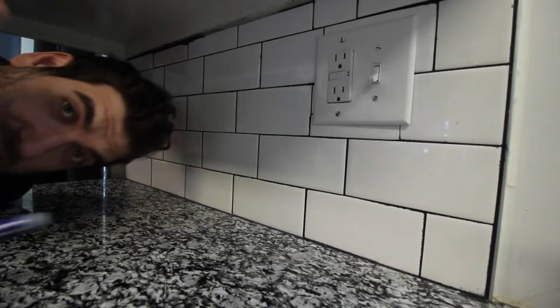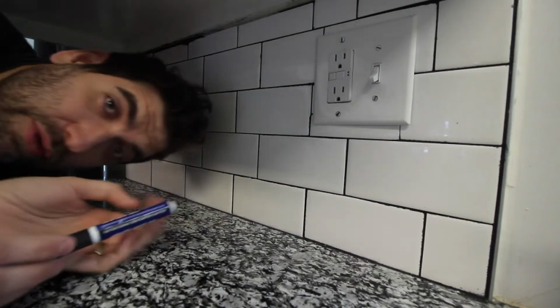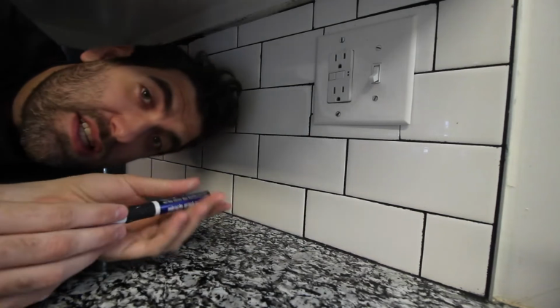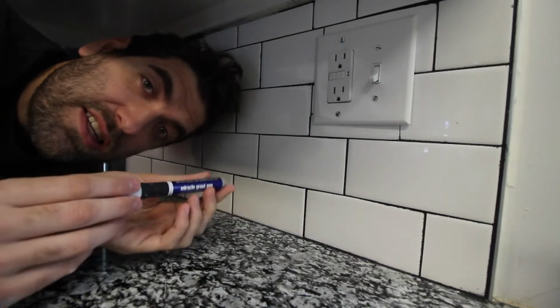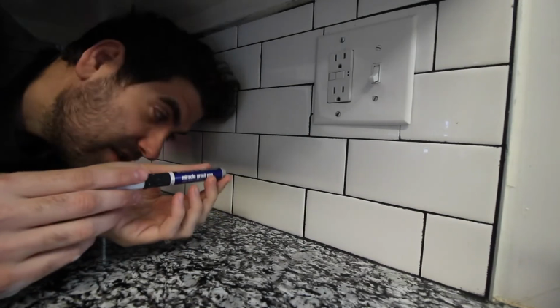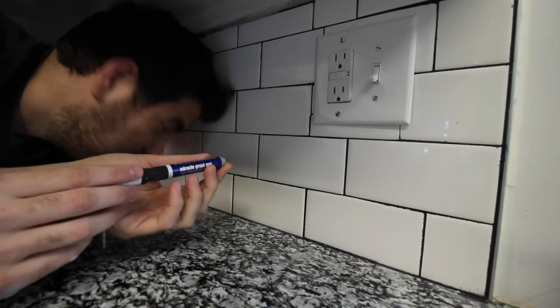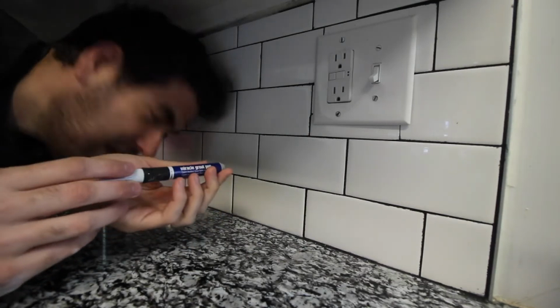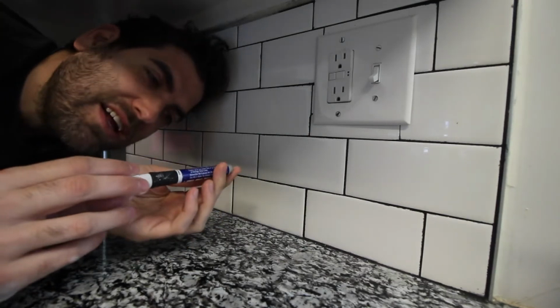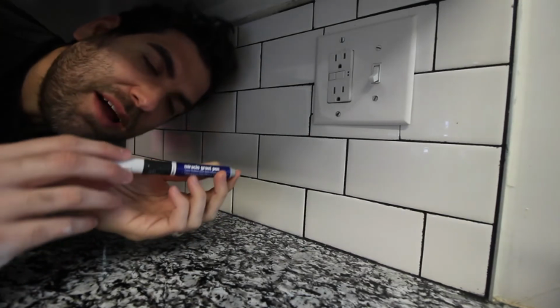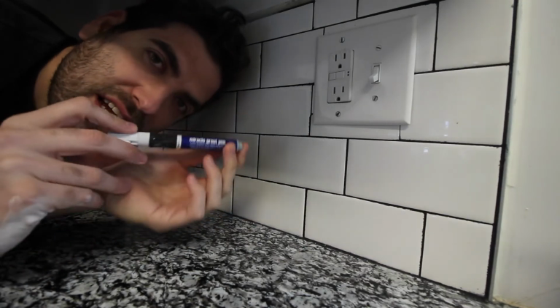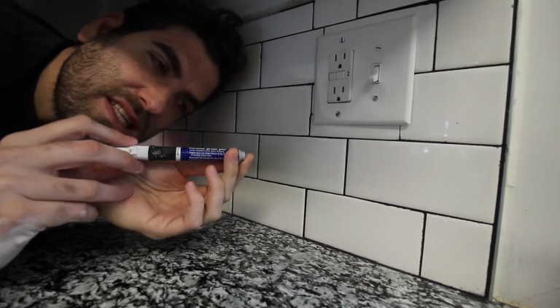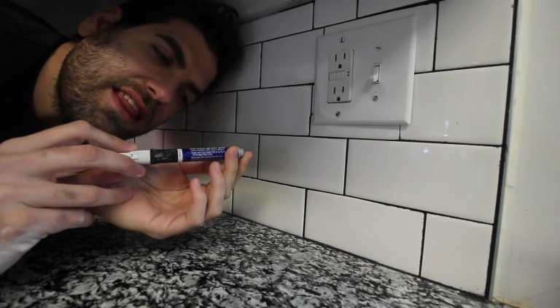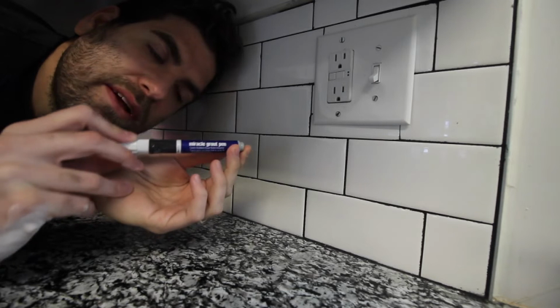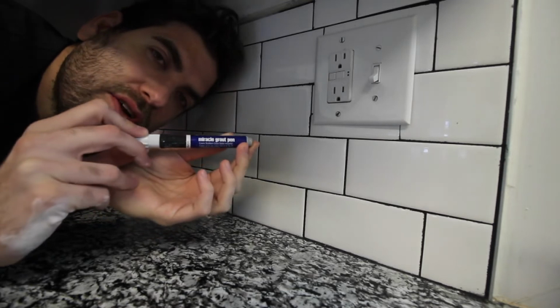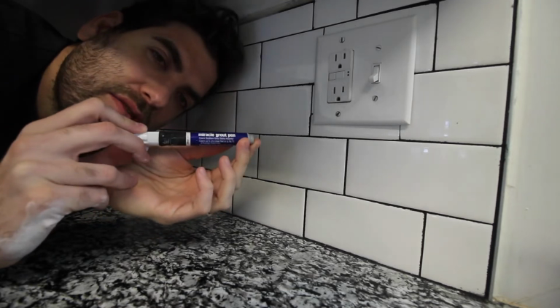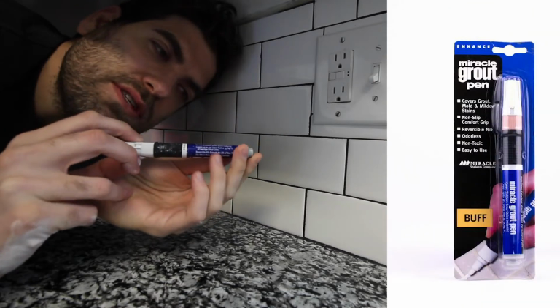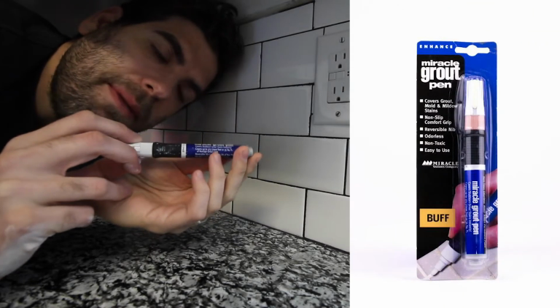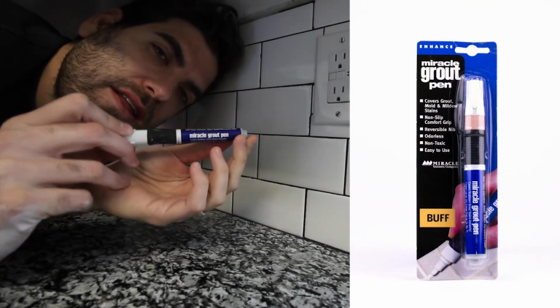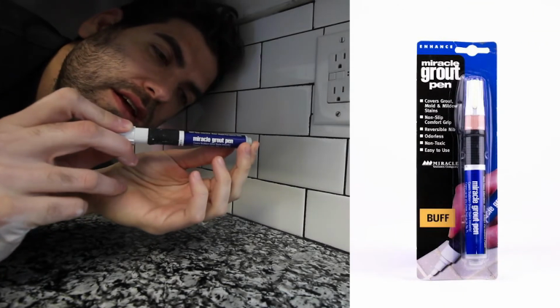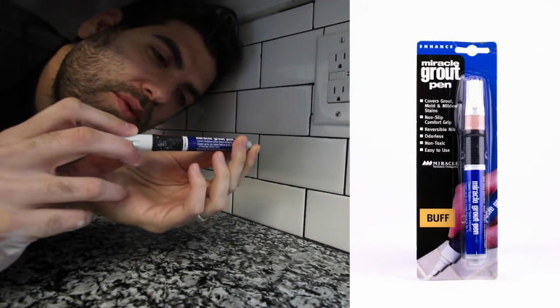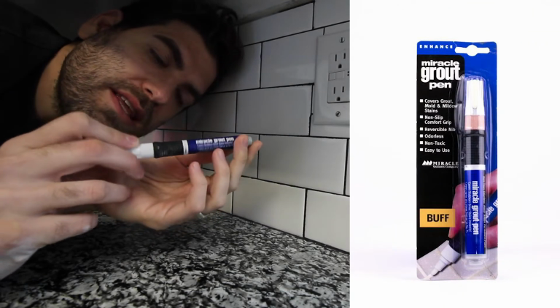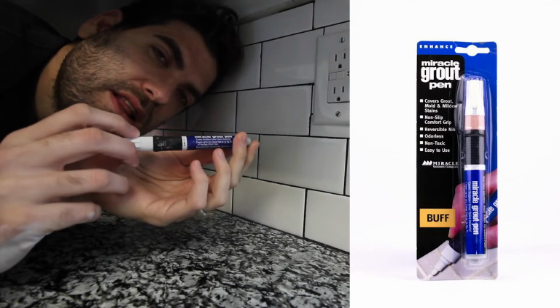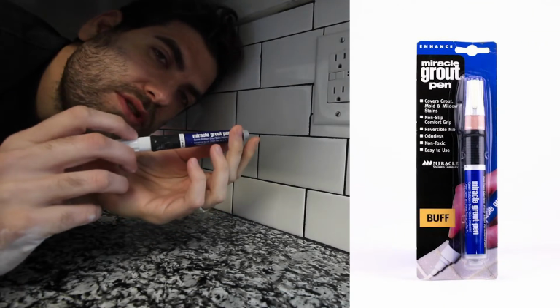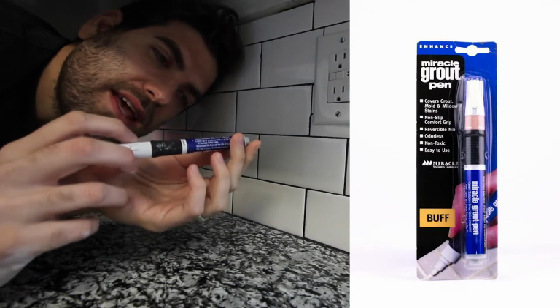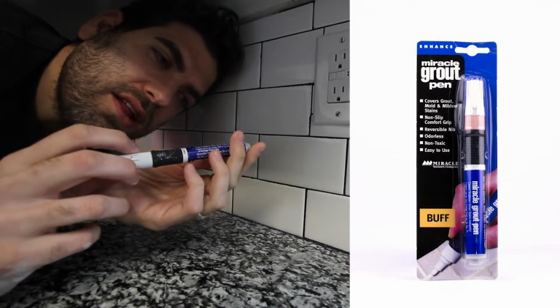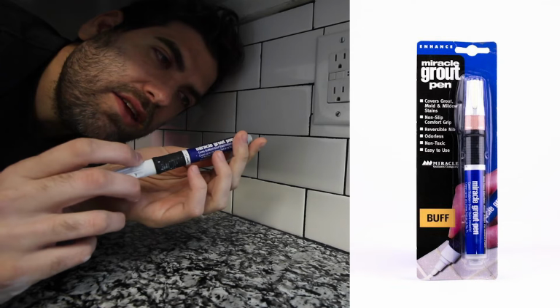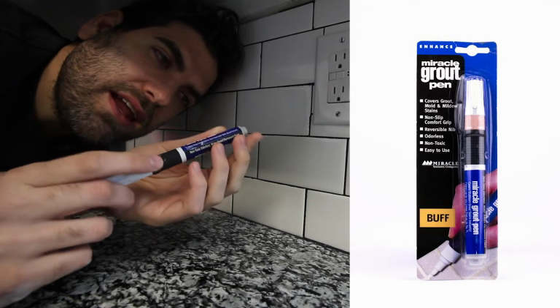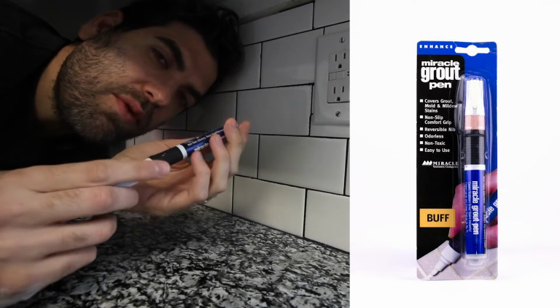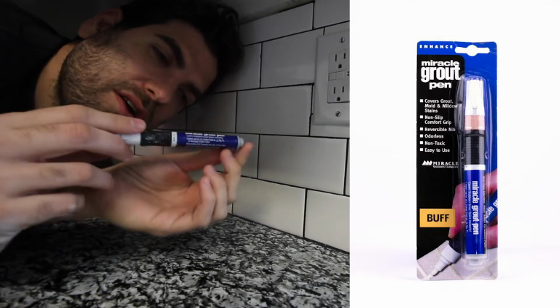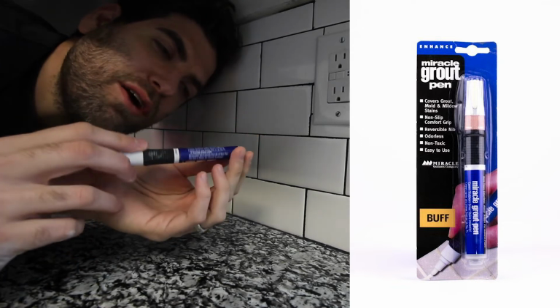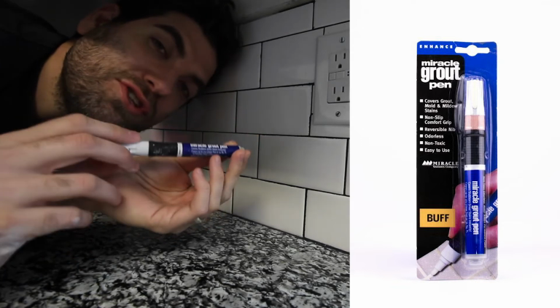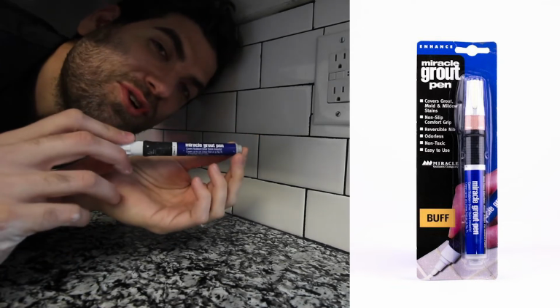Hello friends! I'm testing today the Miracle Grout Pen. We bought this at Lowe's — you can get it online, you can get it anywhere Miracle Grout Pens are sold.